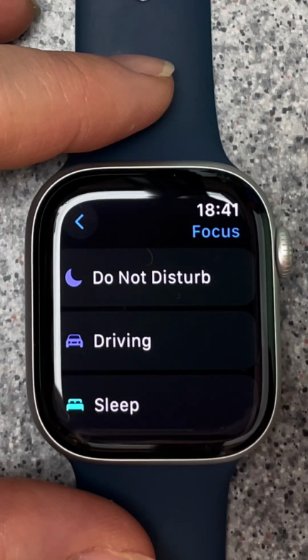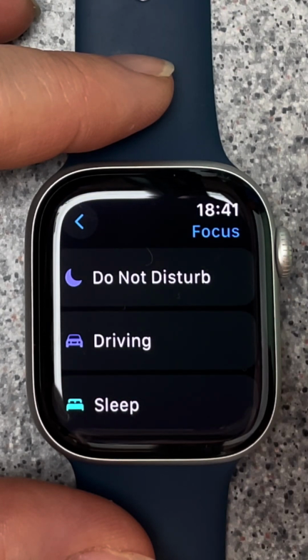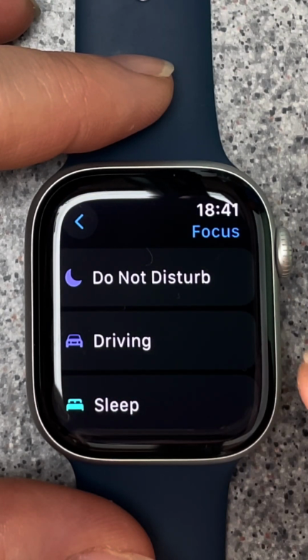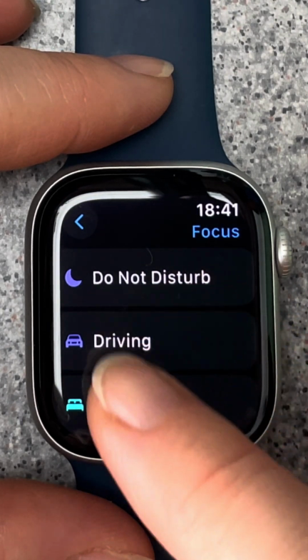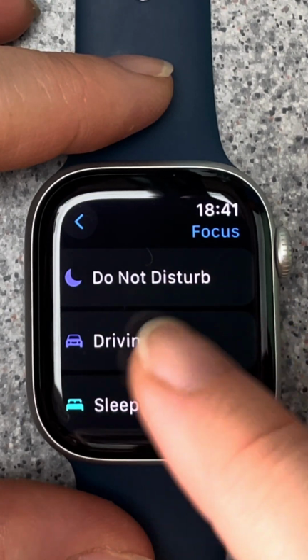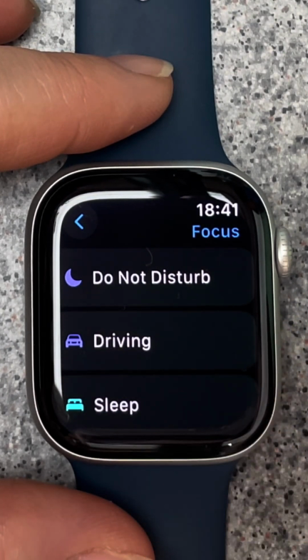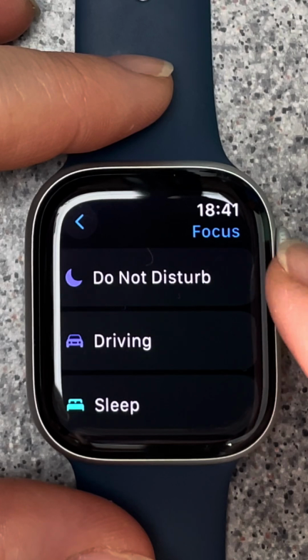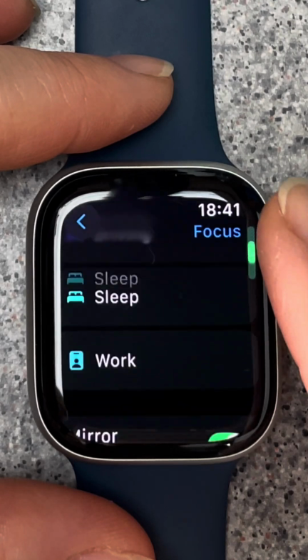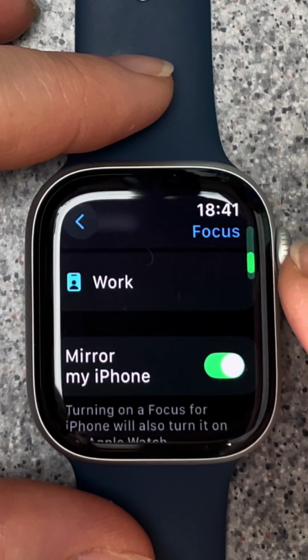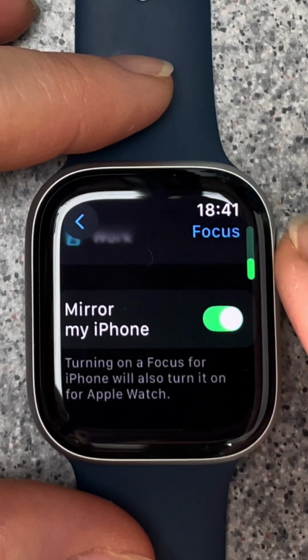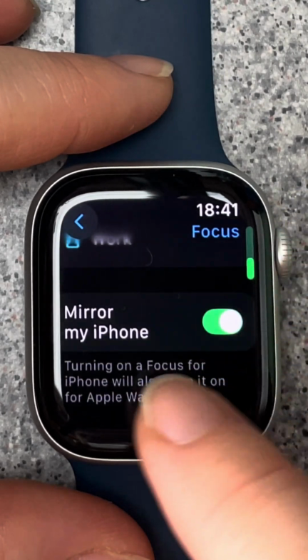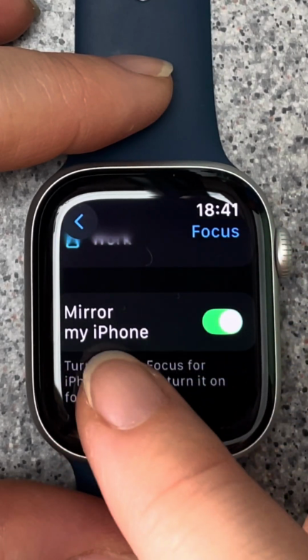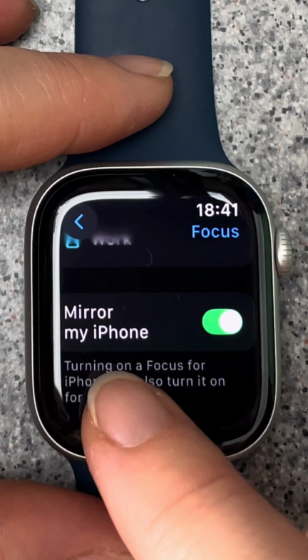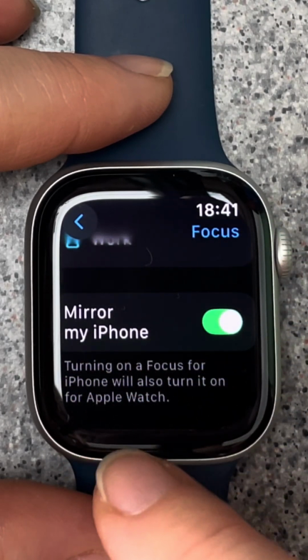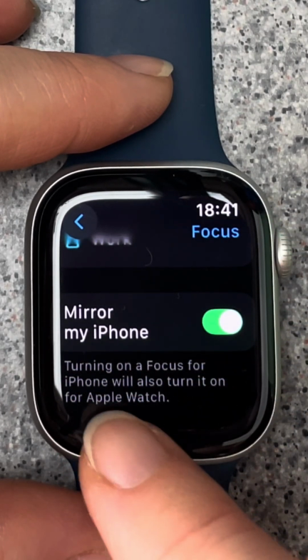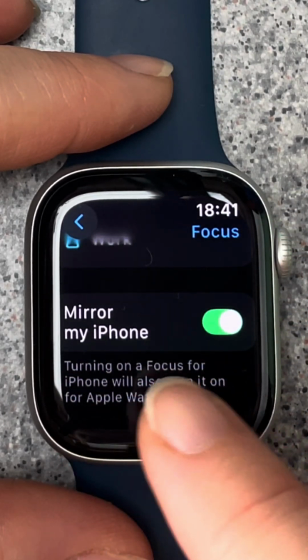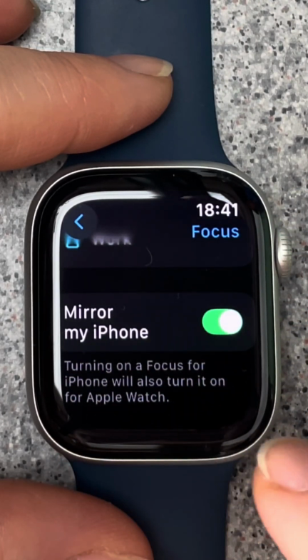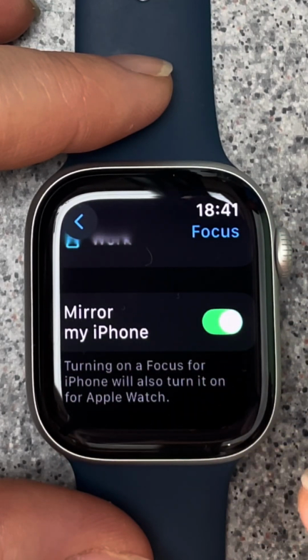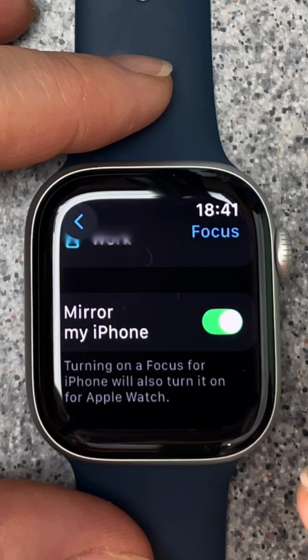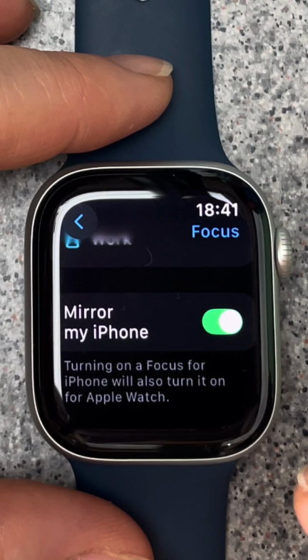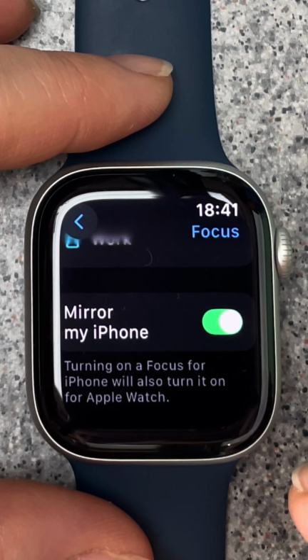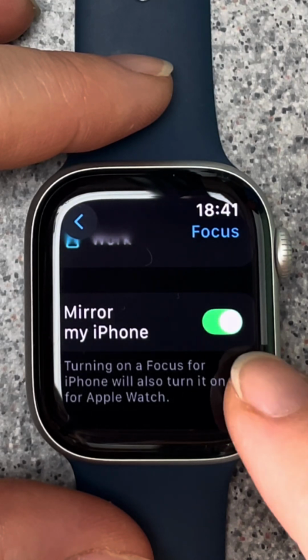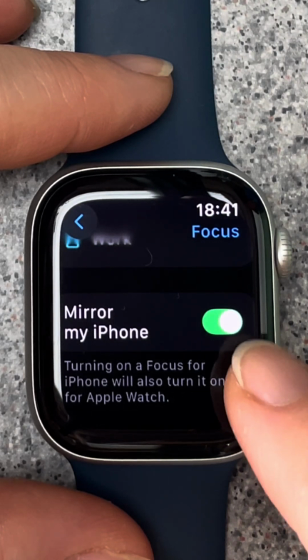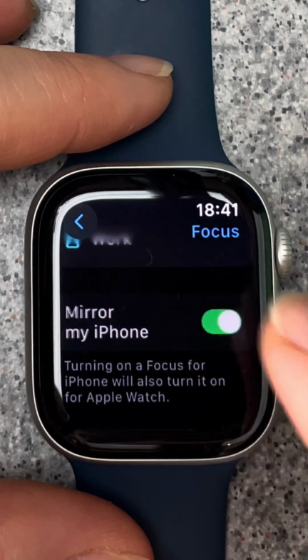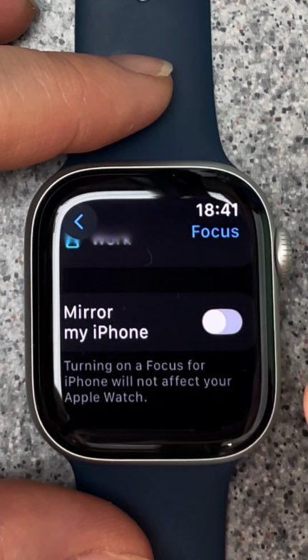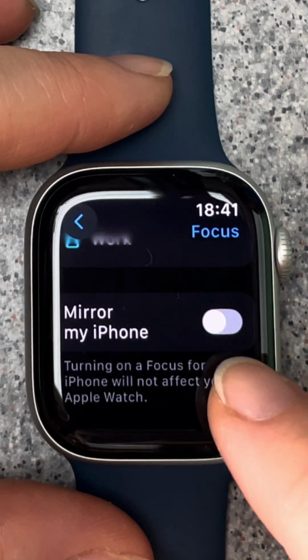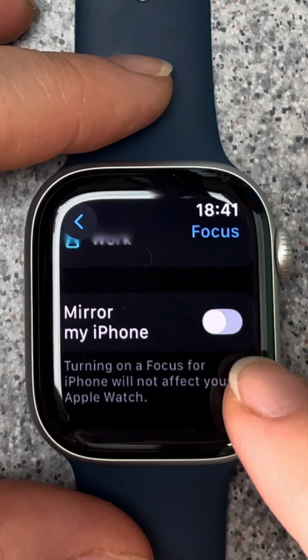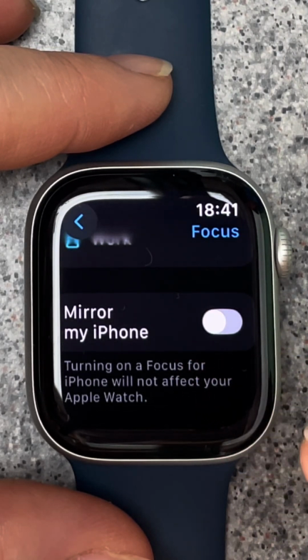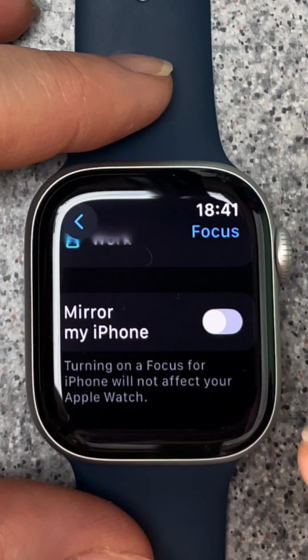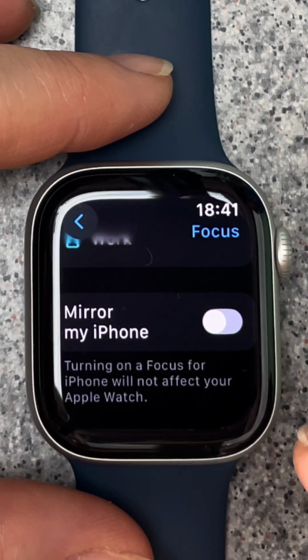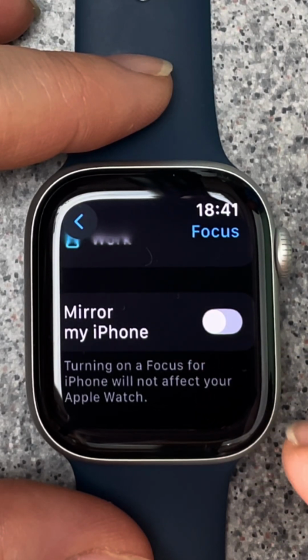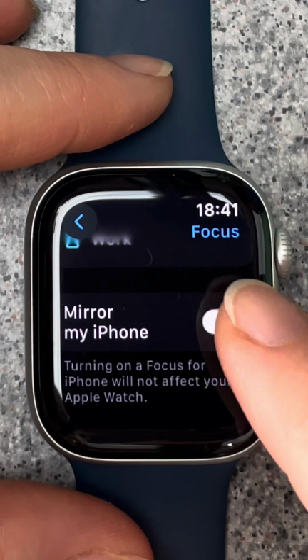Here you can see the different do not disturb options. If you scroll down you can choose to have your watch mirror your iPhone's focus modes. When the toggle is green, mirroring your iPhone's focus modes is enabled.